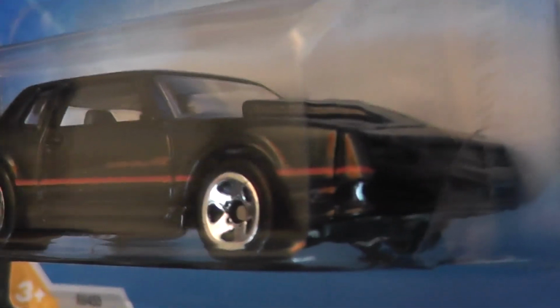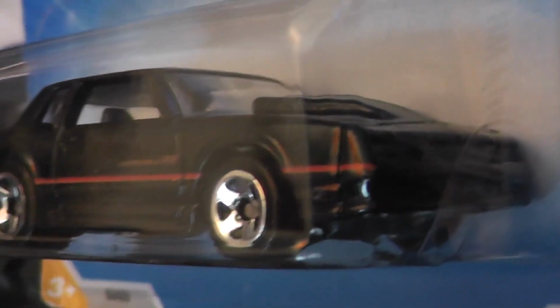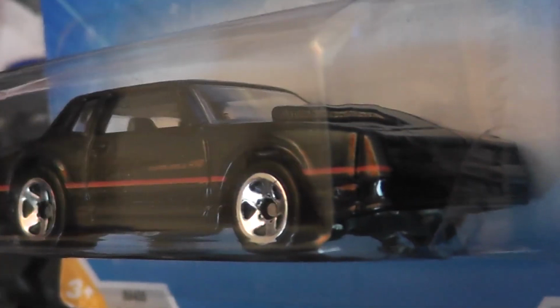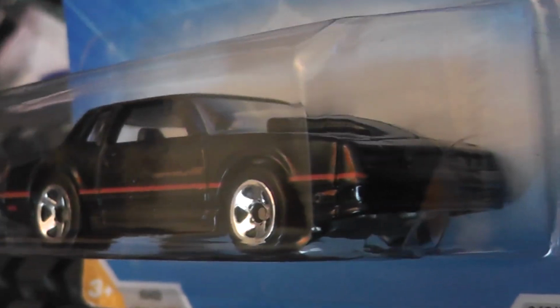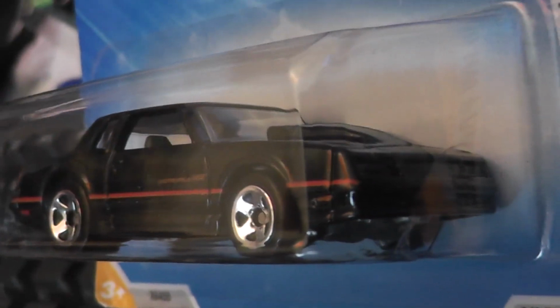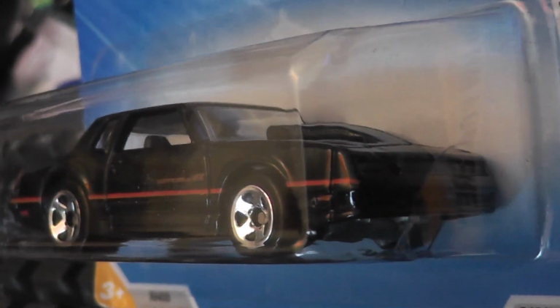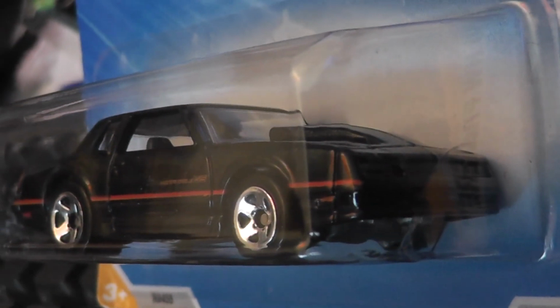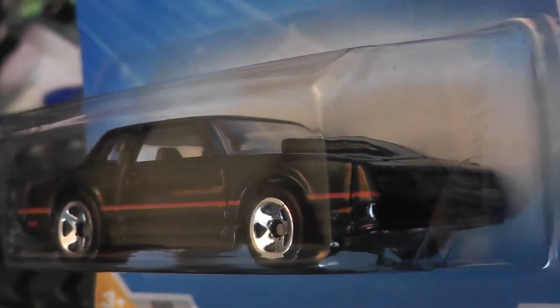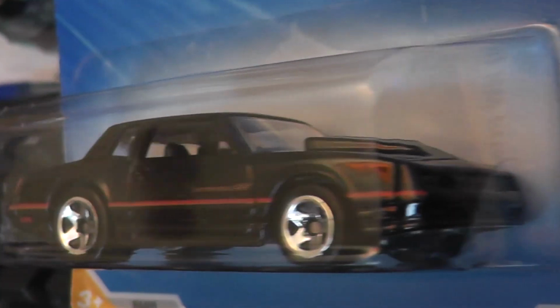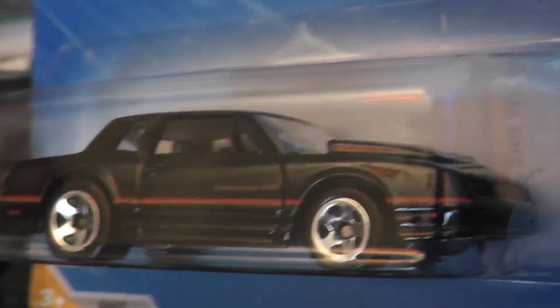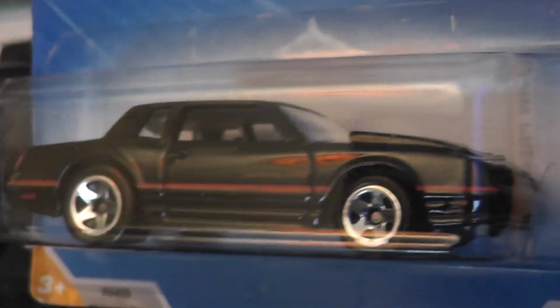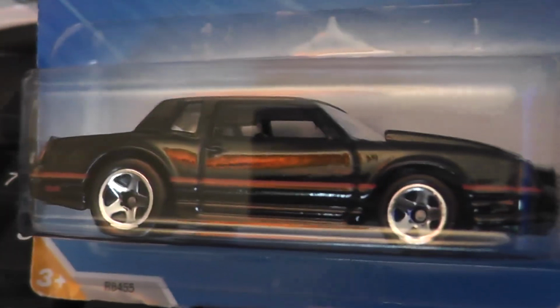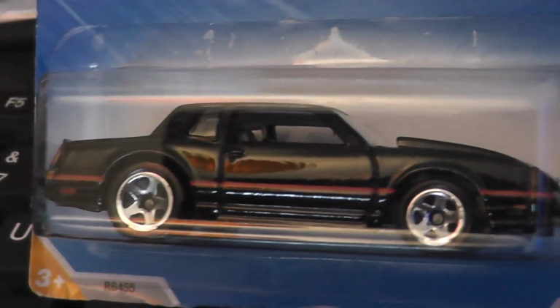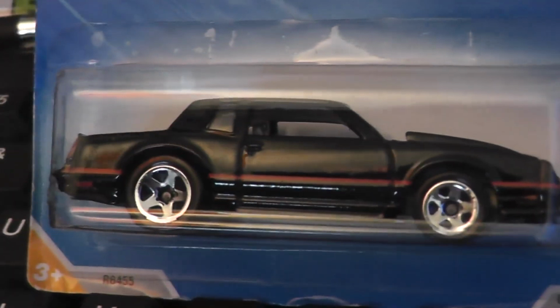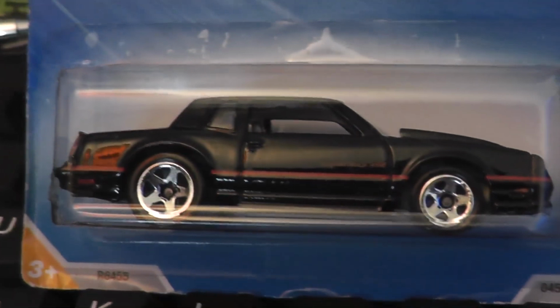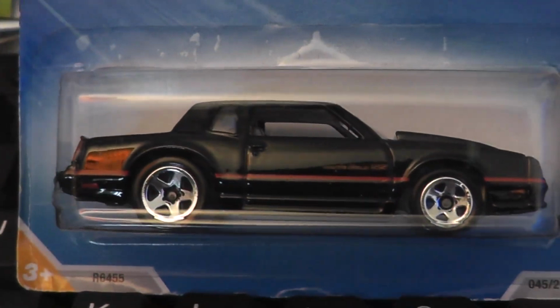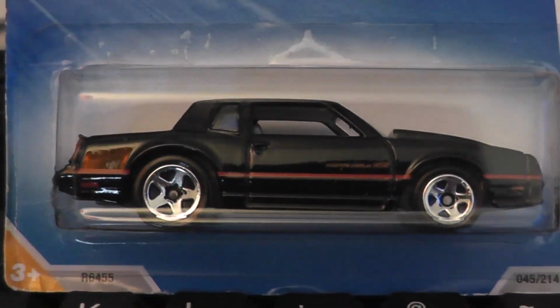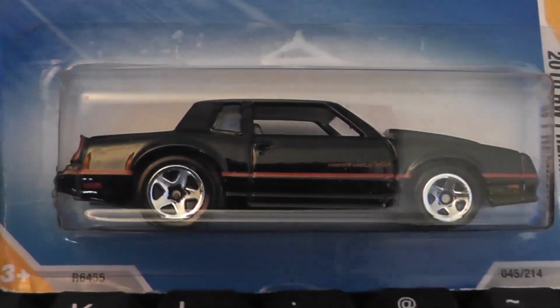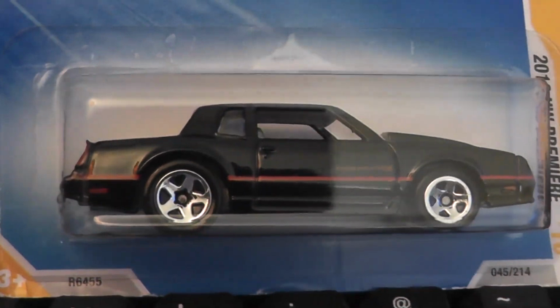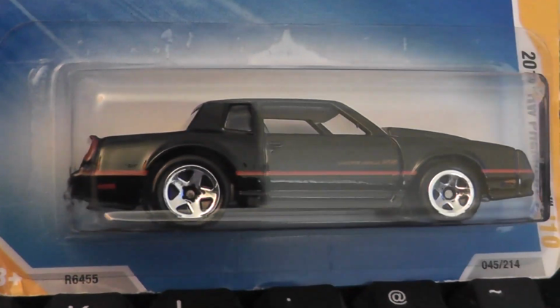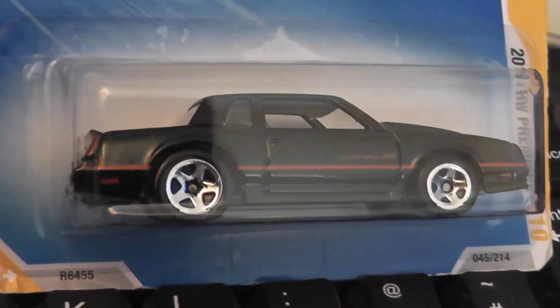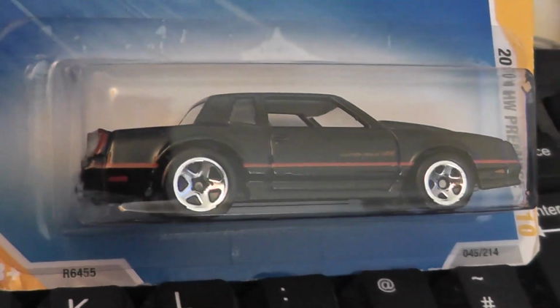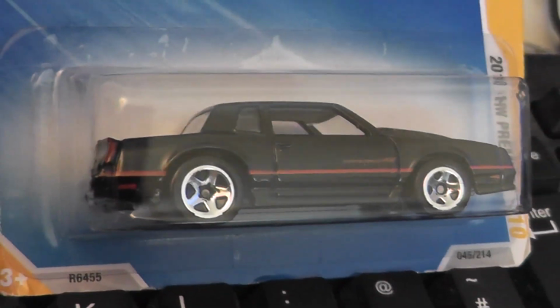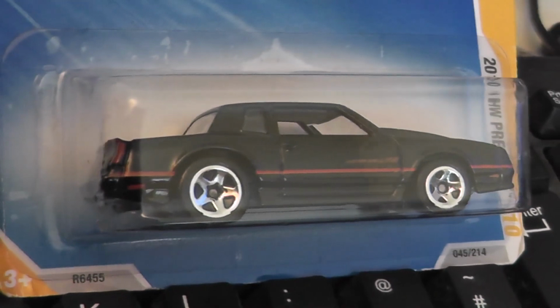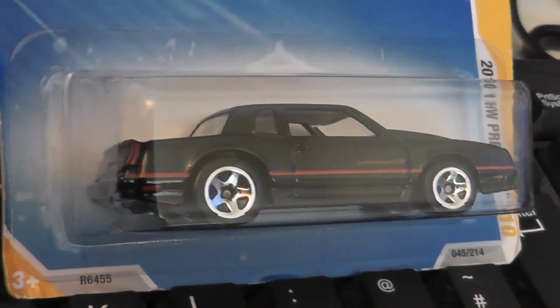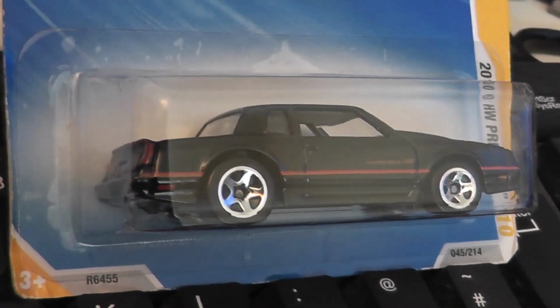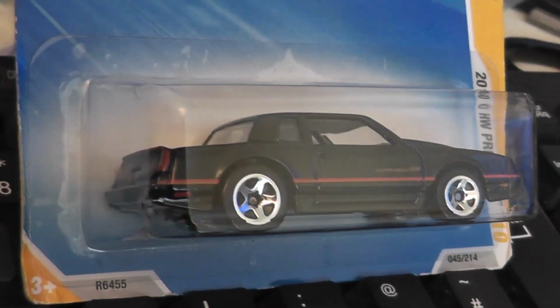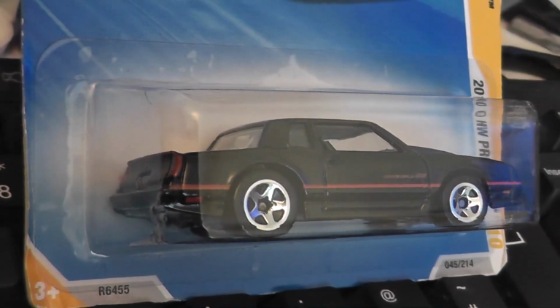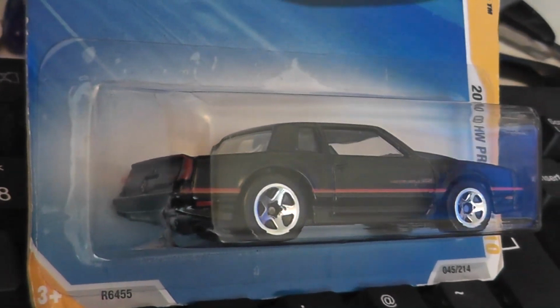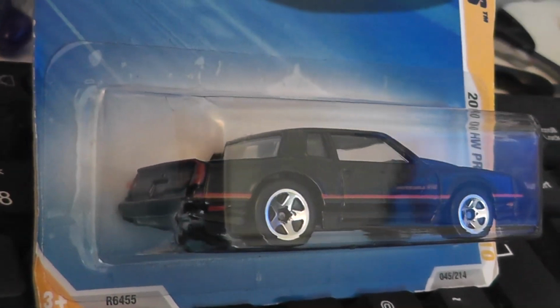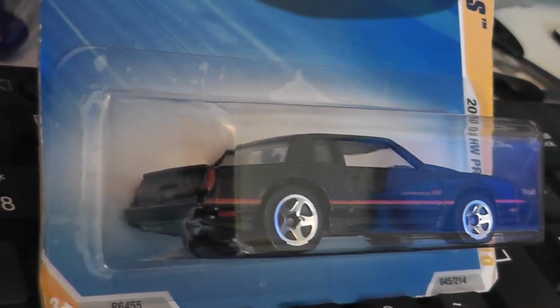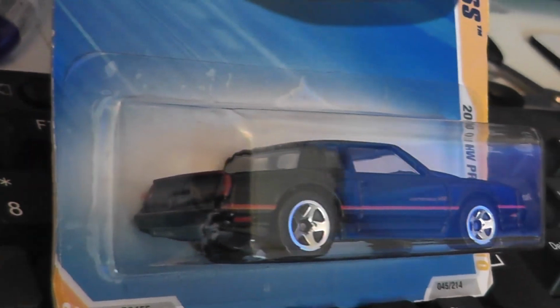Here you can see it in its inaugural year of 2010 in the original colour scheme with black and red pinstriping. Looks rather cool.